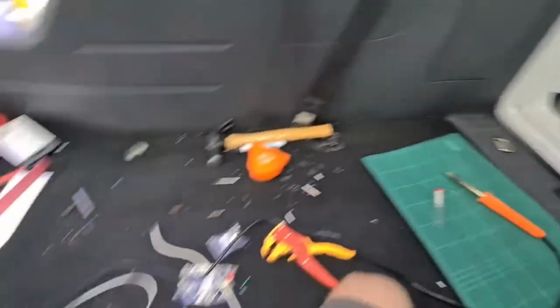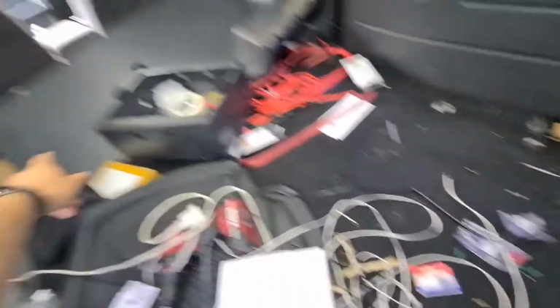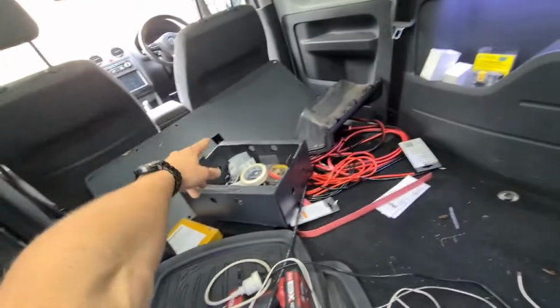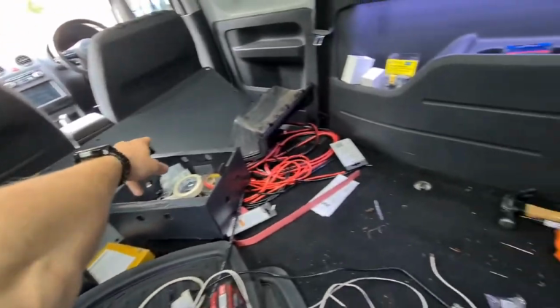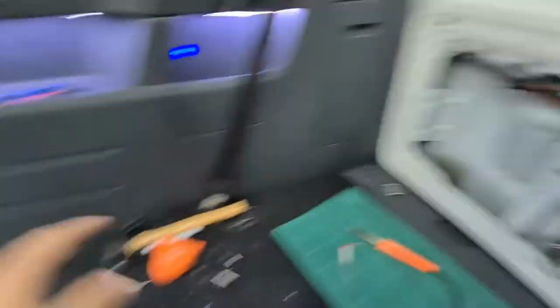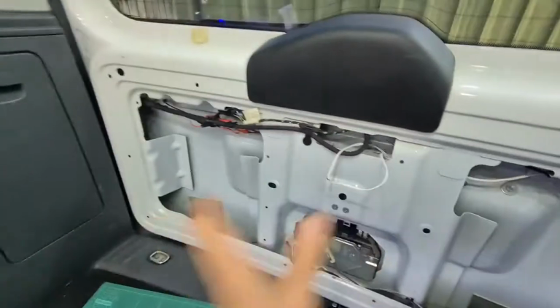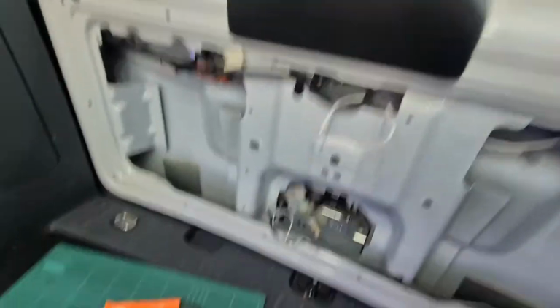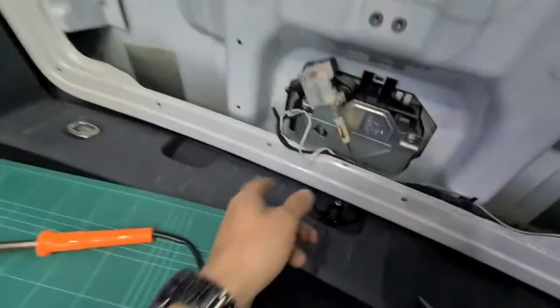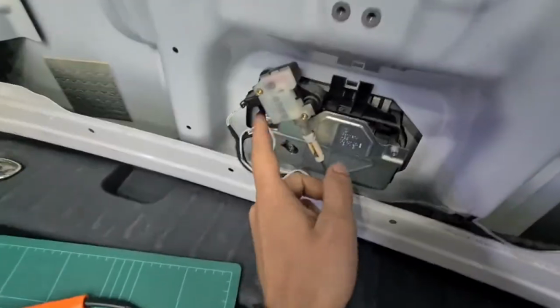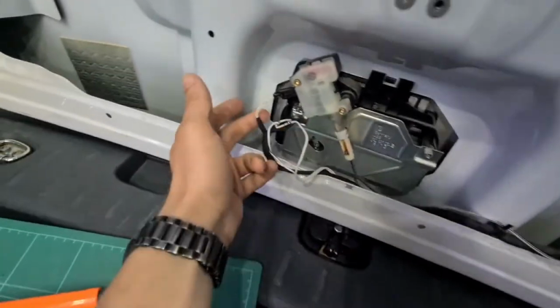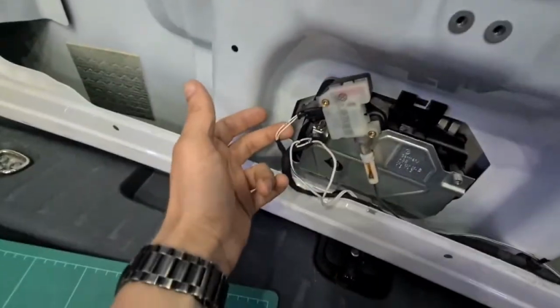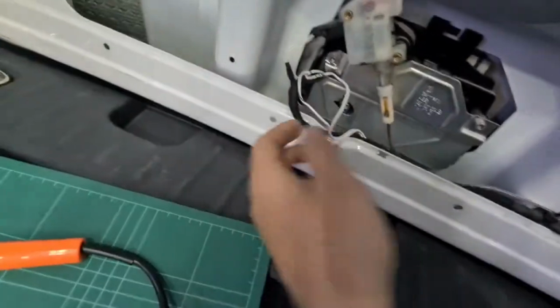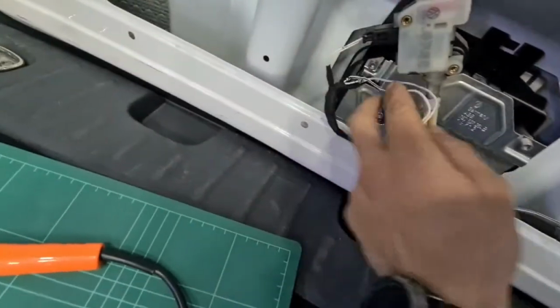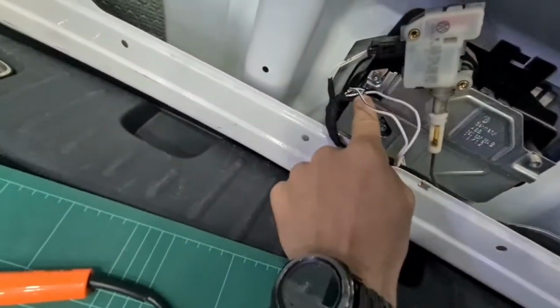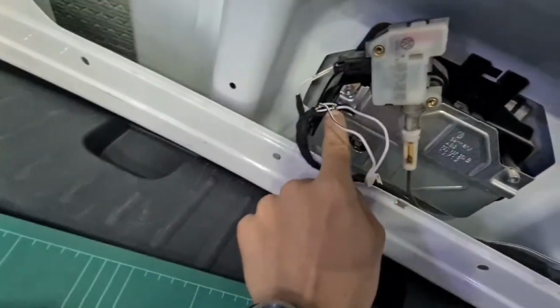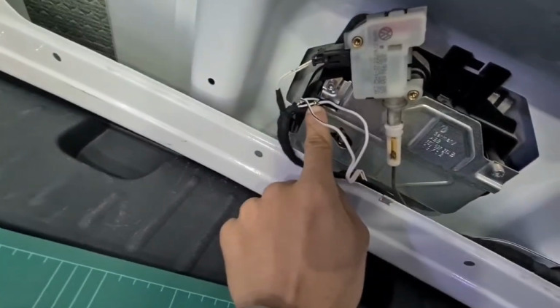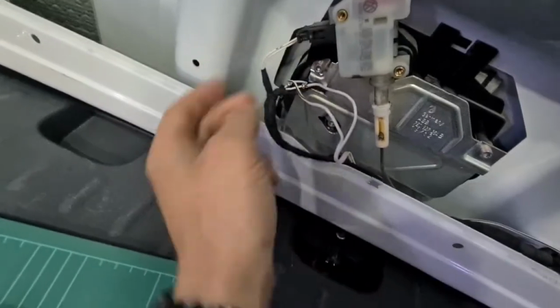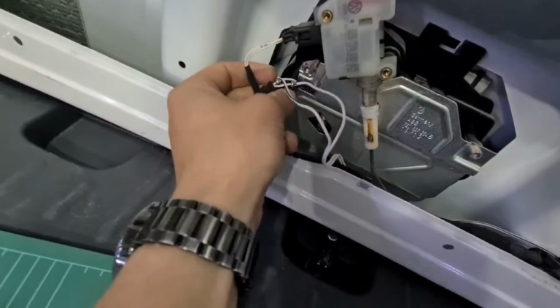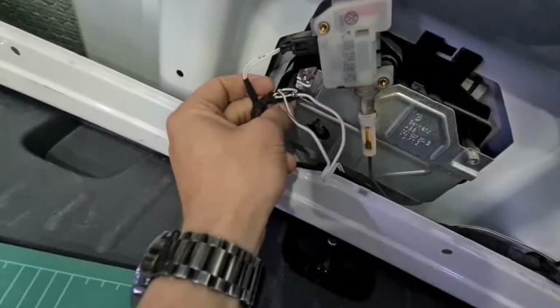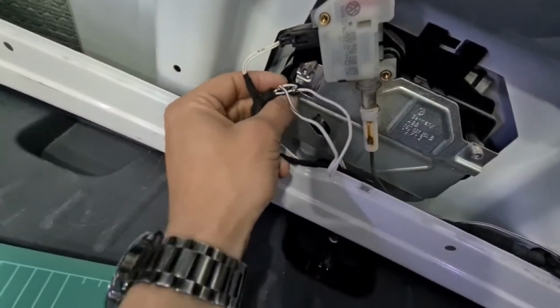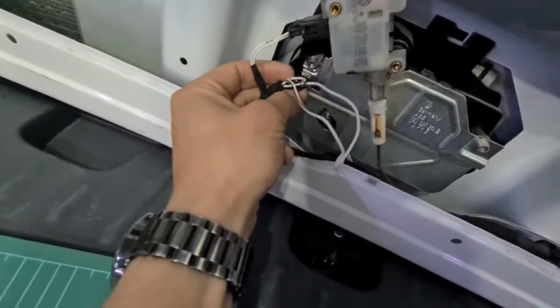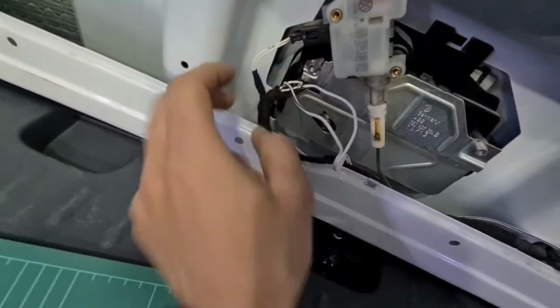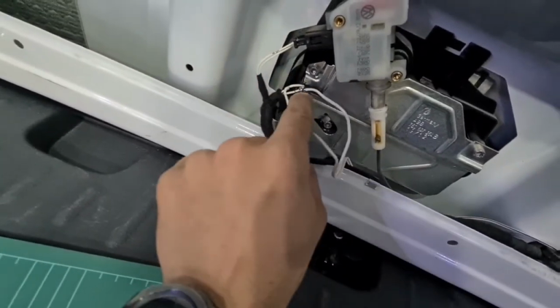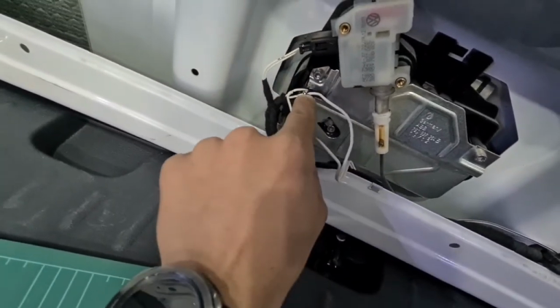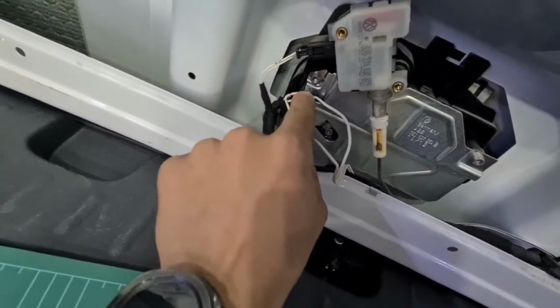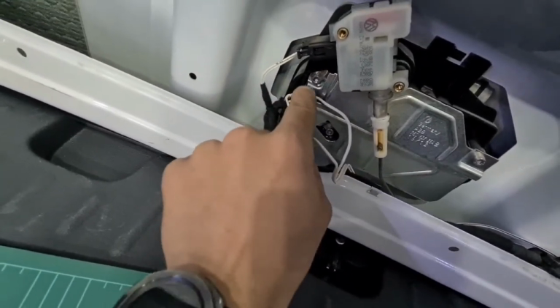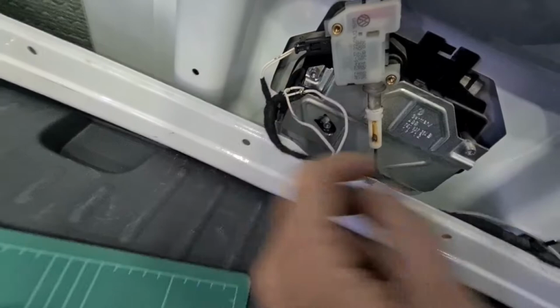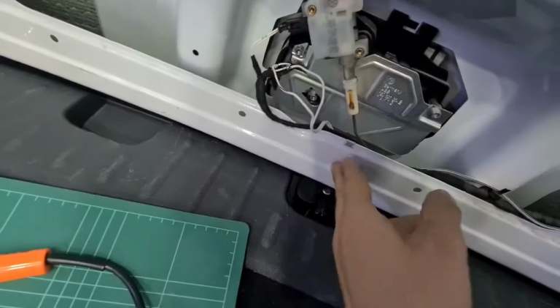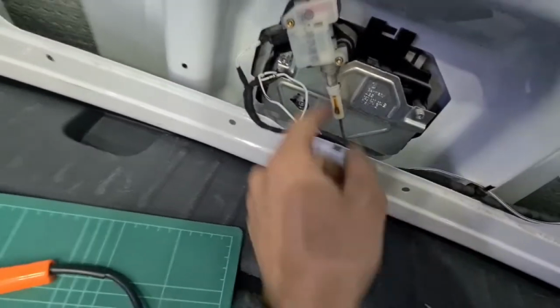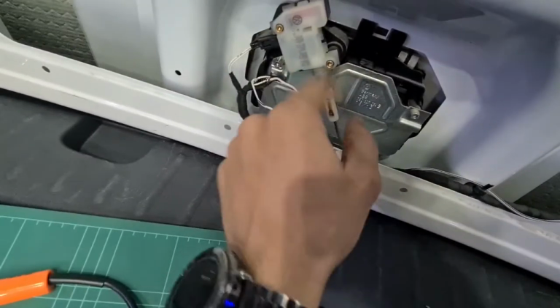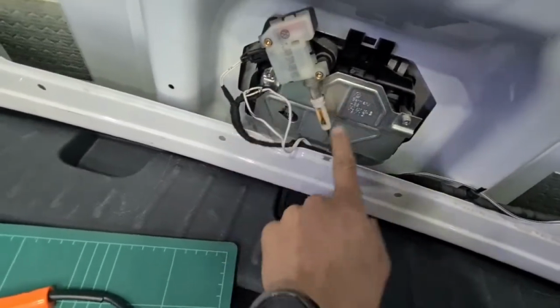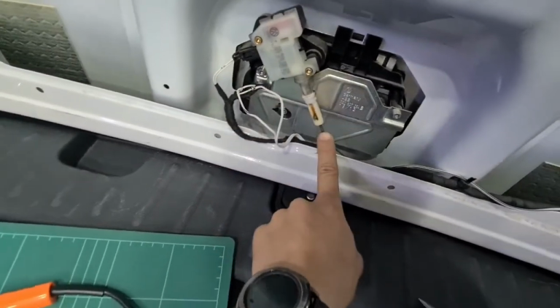You just remove the back panel there, take it off and then you've got cables coming from here. You've got two white ones and then two black ones behind it. When you connect these two white ones together, it will open the boot release.